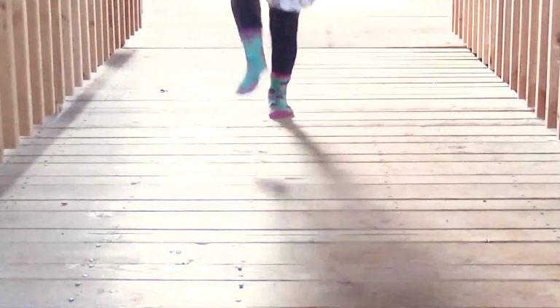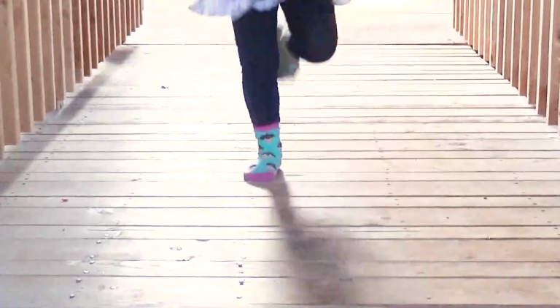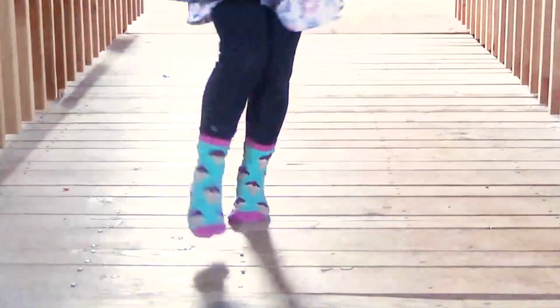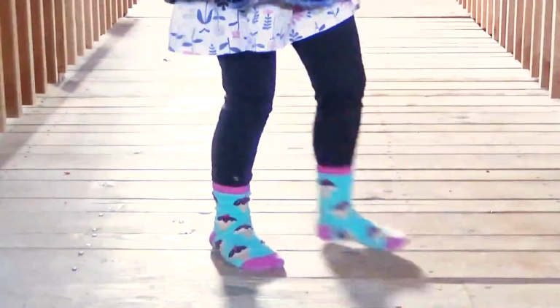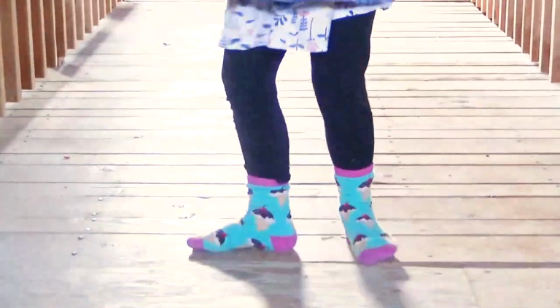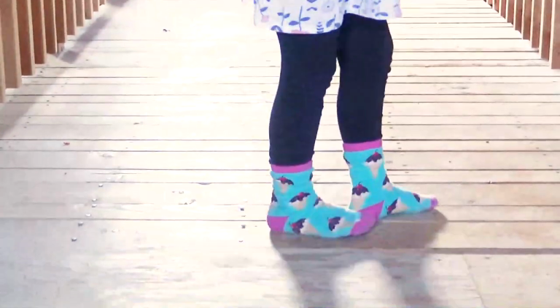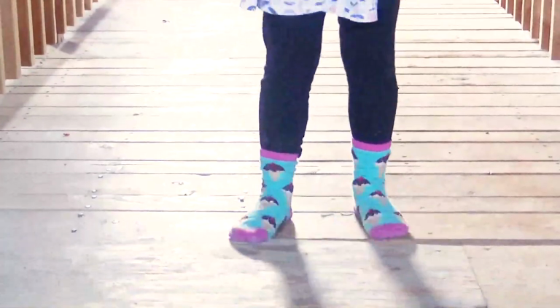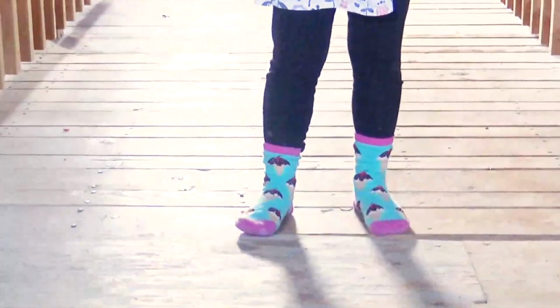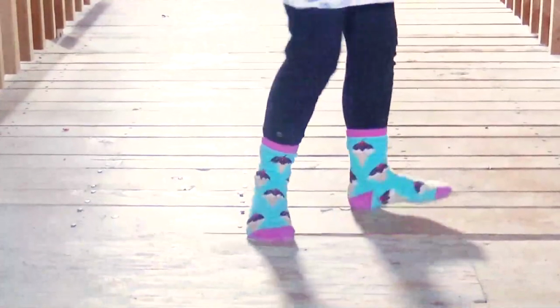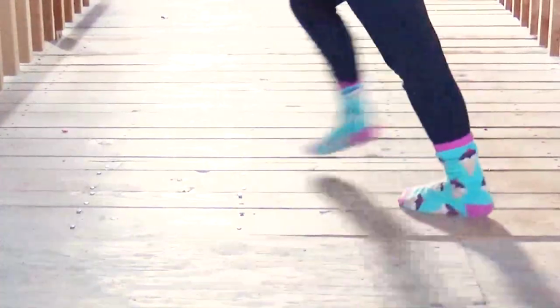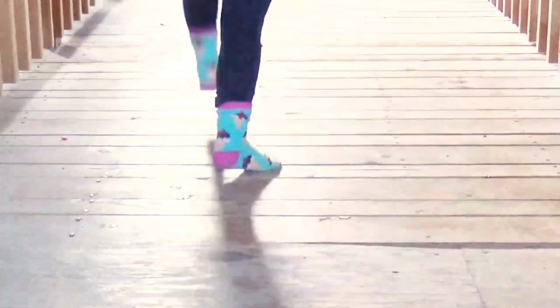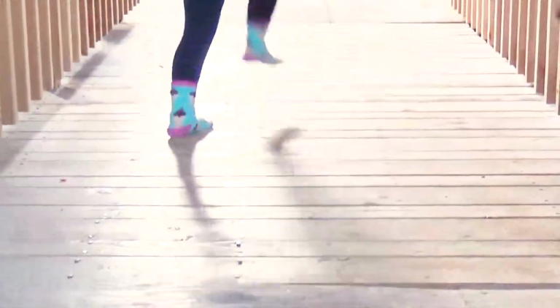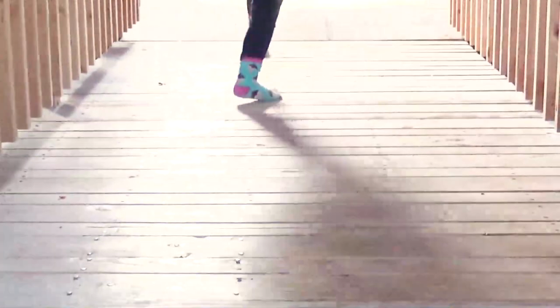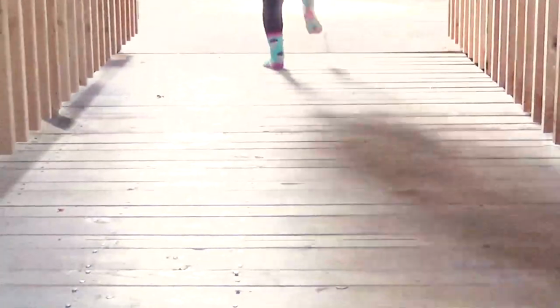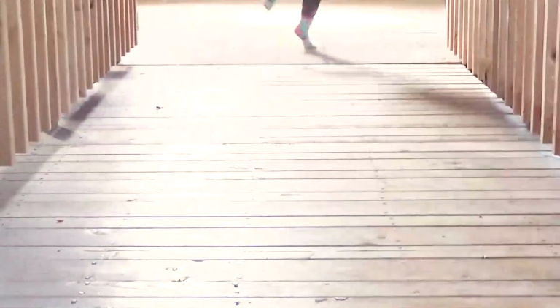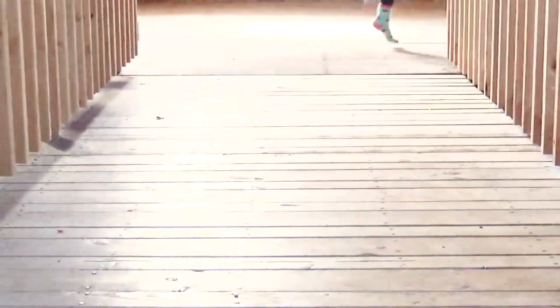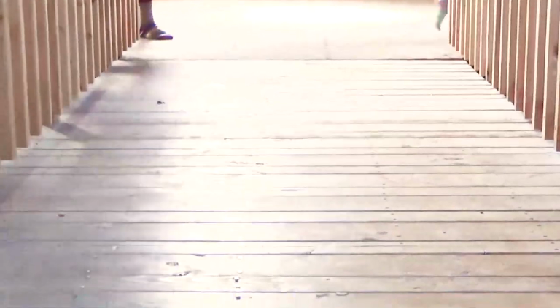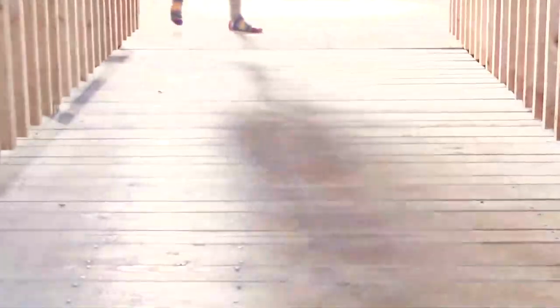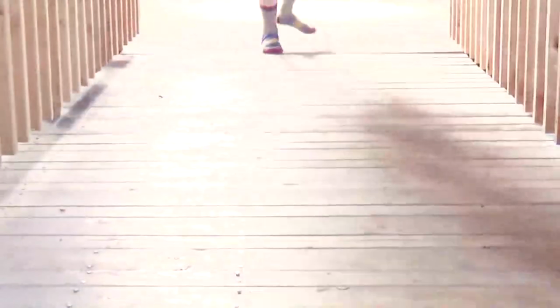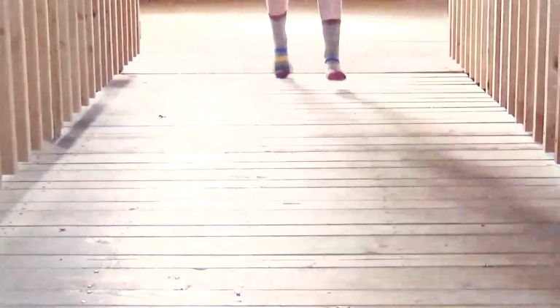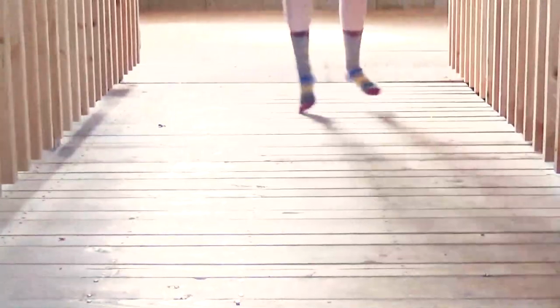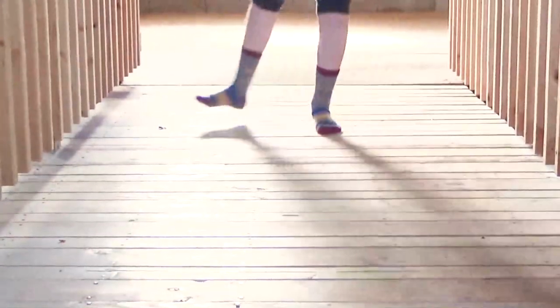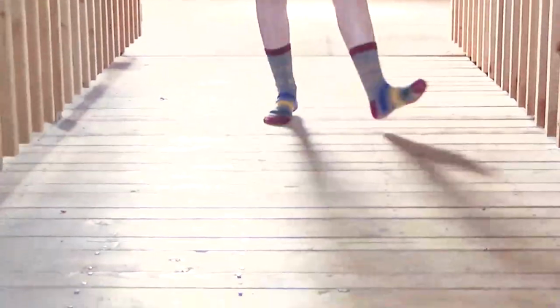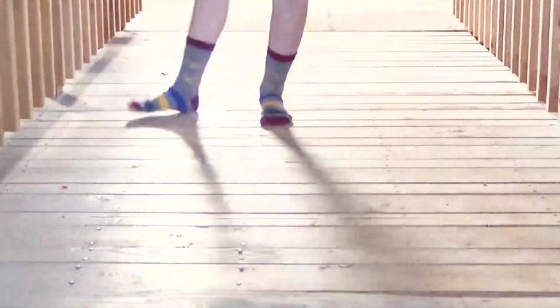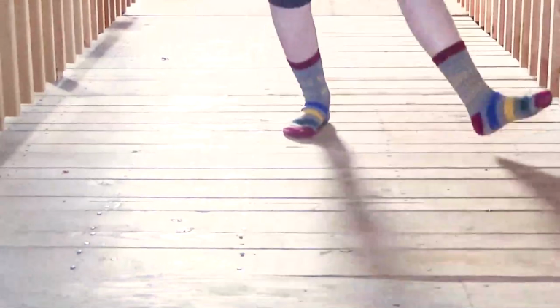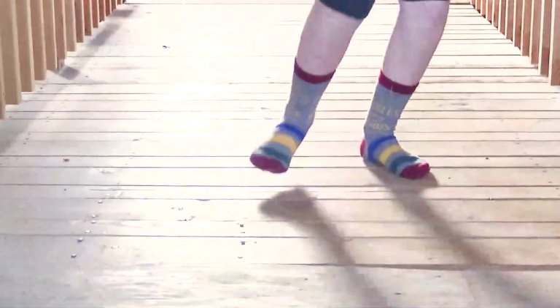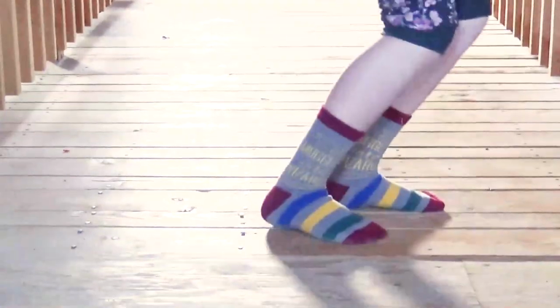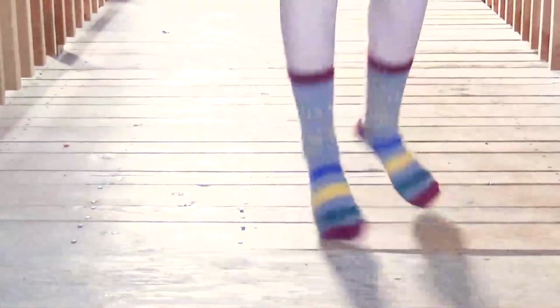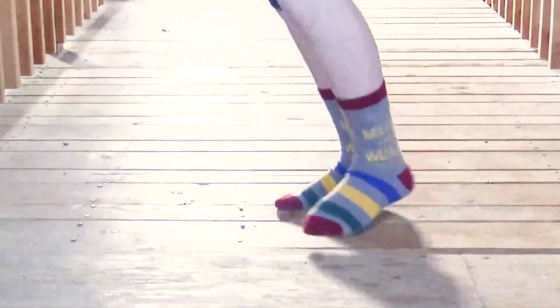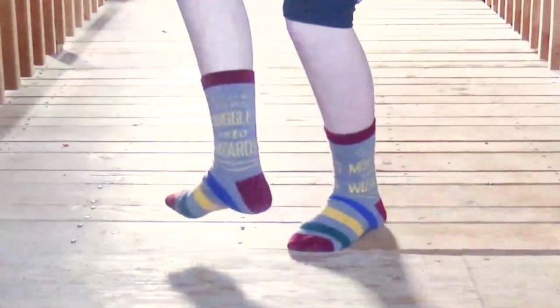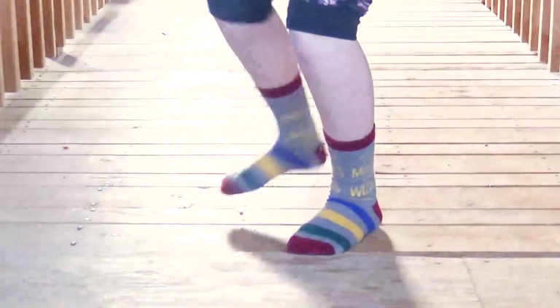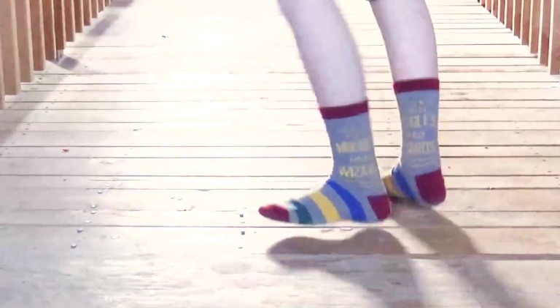First up we have the Kids What's the Scoop Socks. These are some Harry Potter socks called Books Turn Muggles Into Wizards.